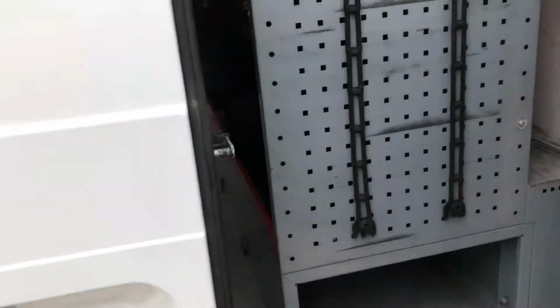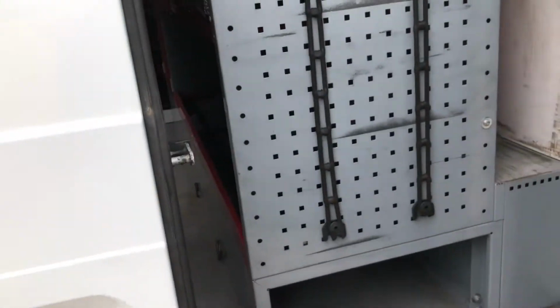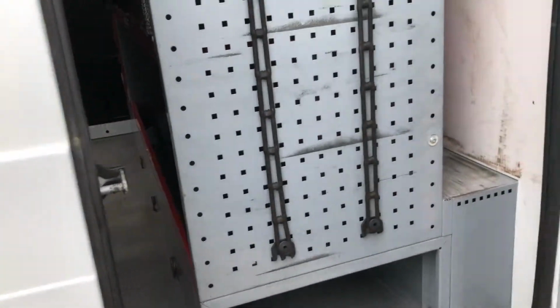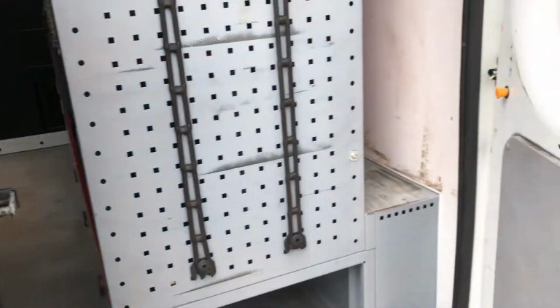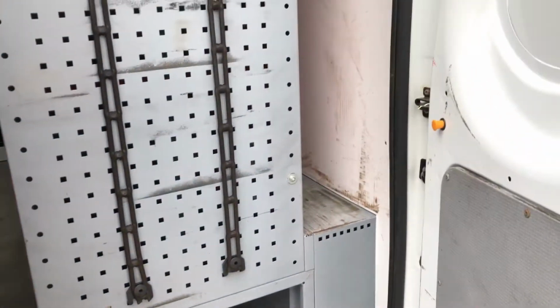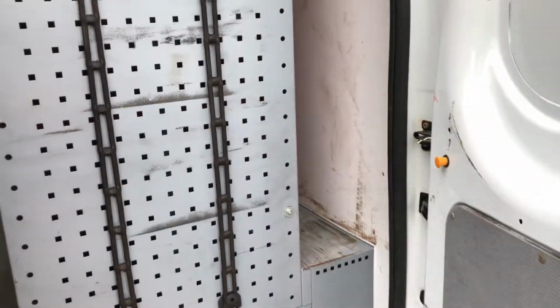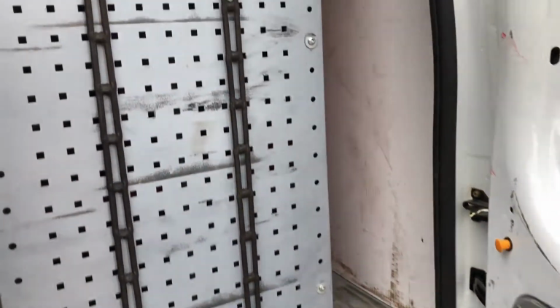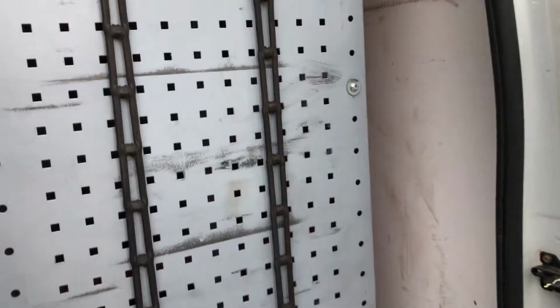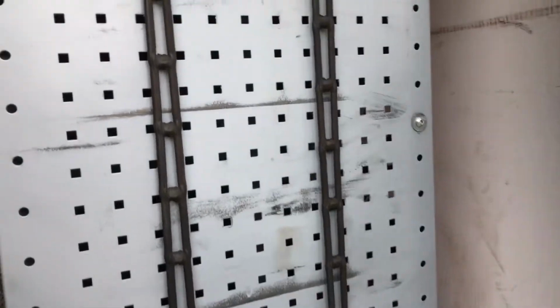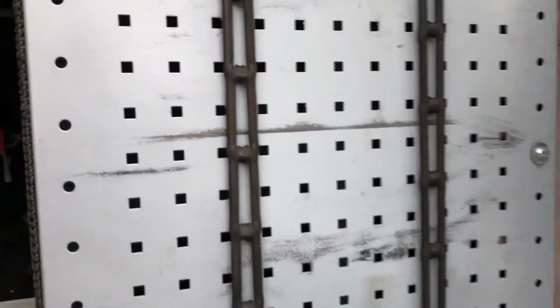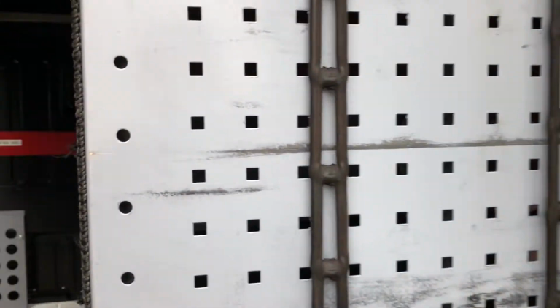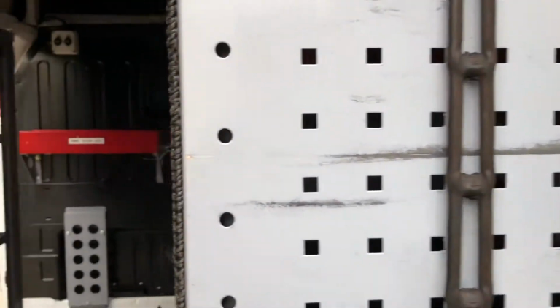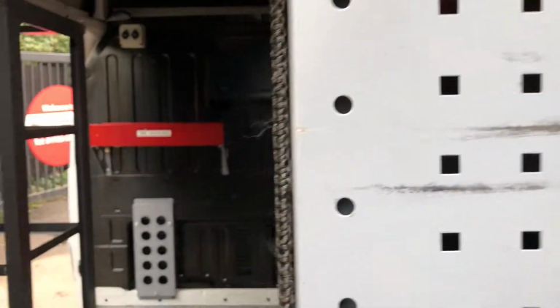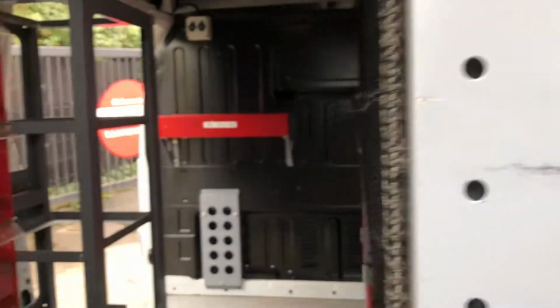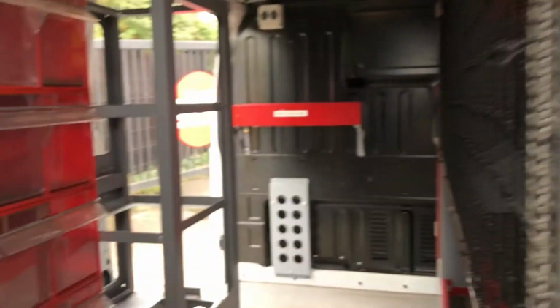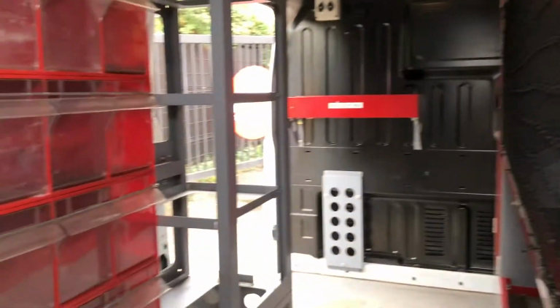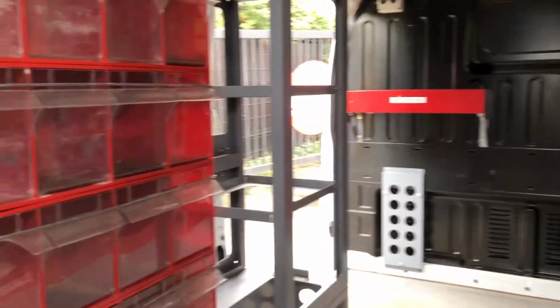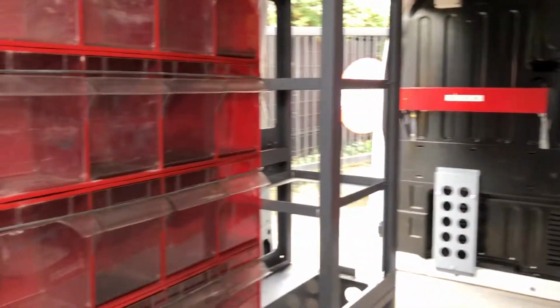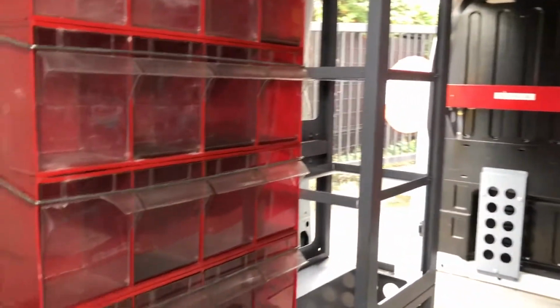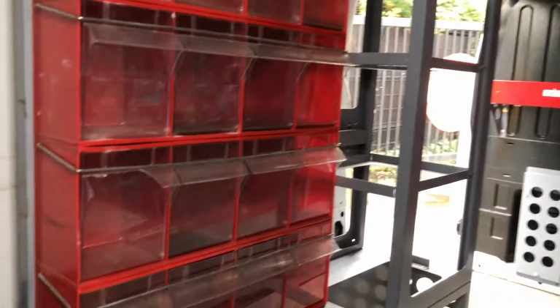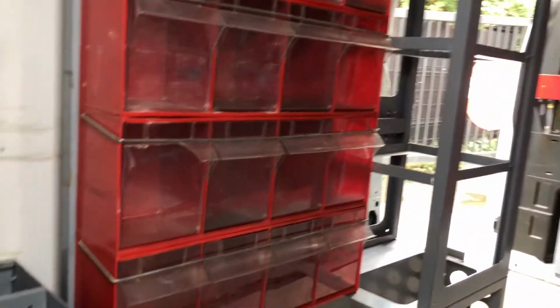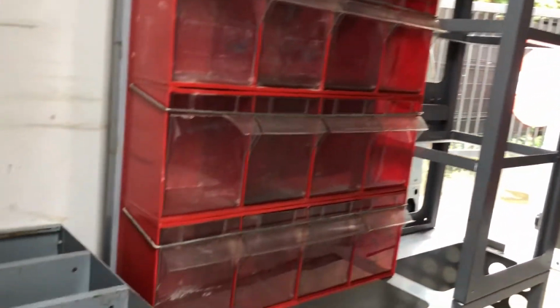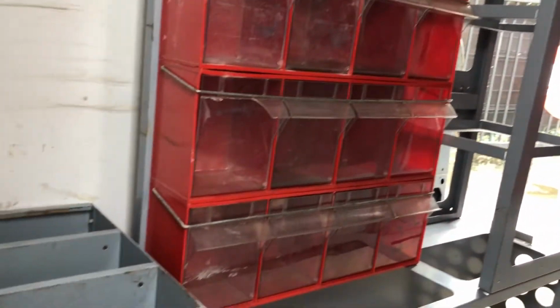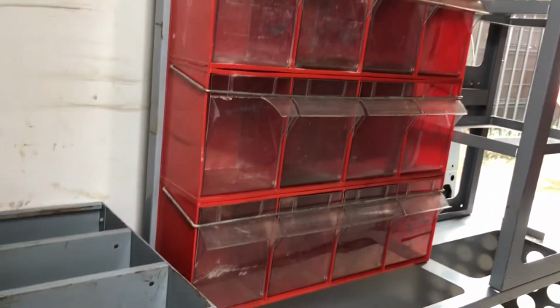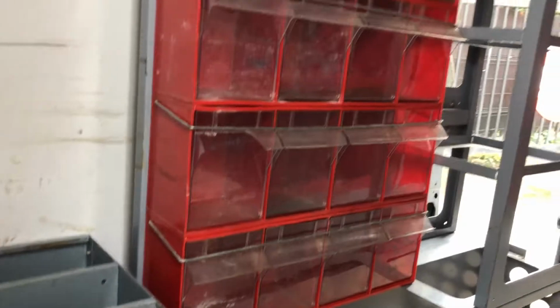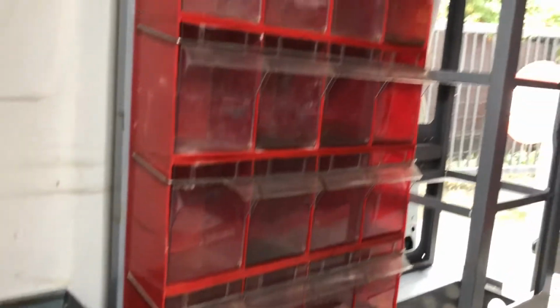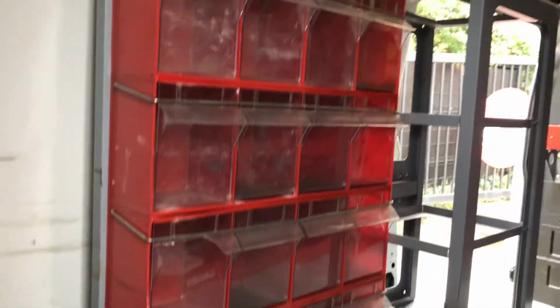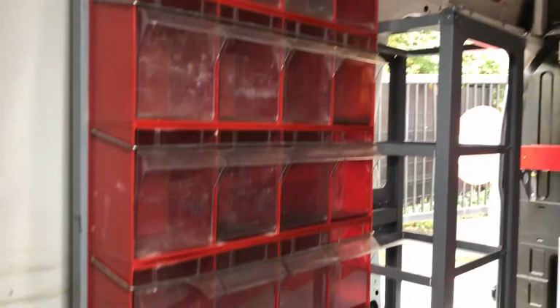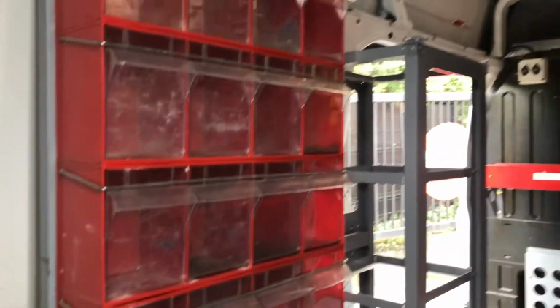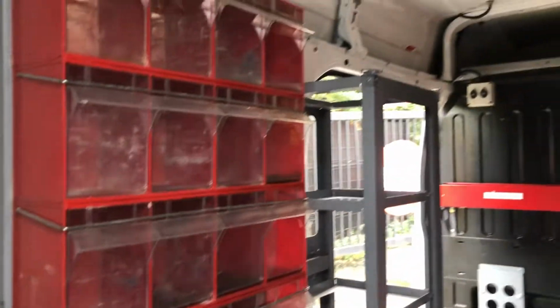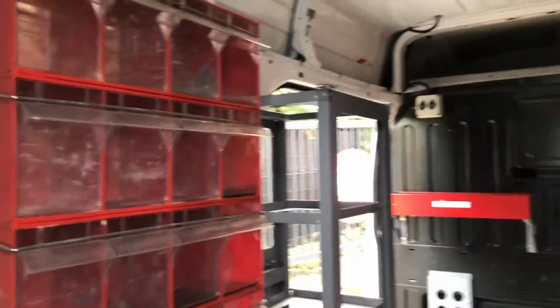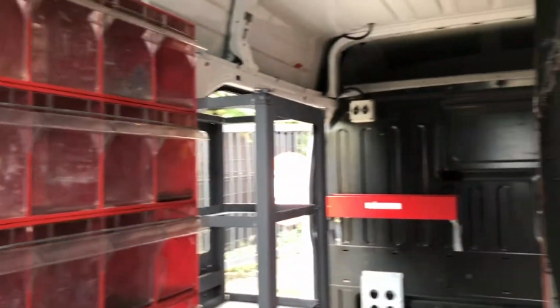In the rear, it's also got racking, which obviously can be removed if needed.